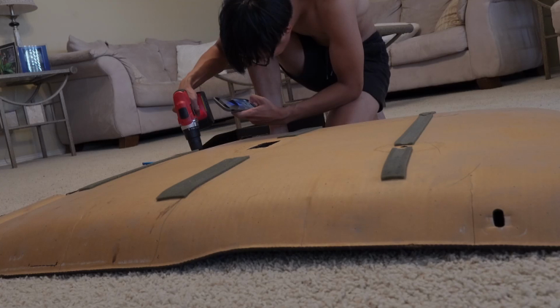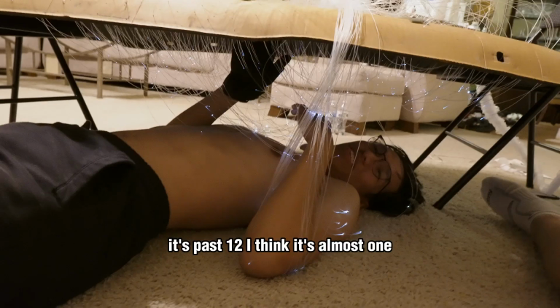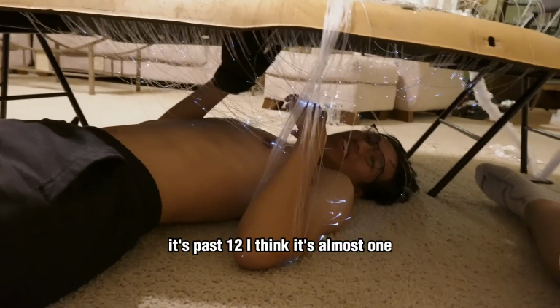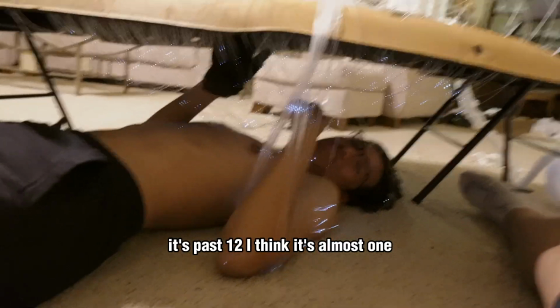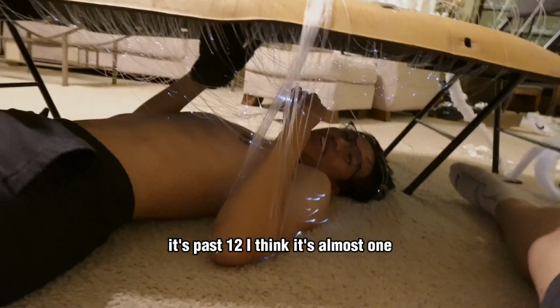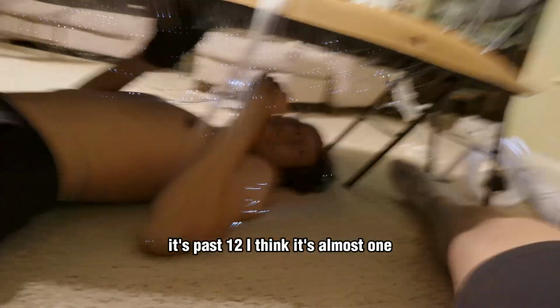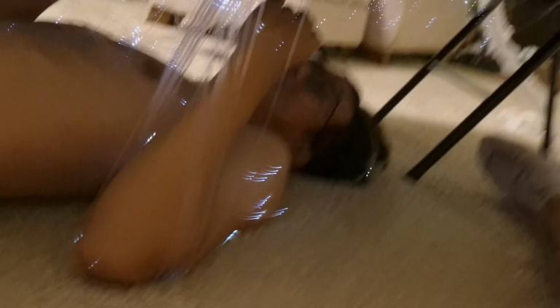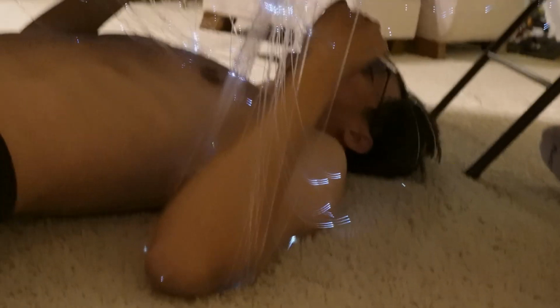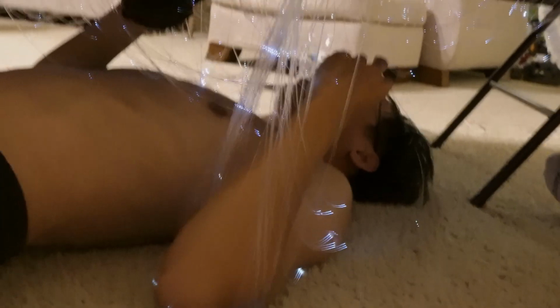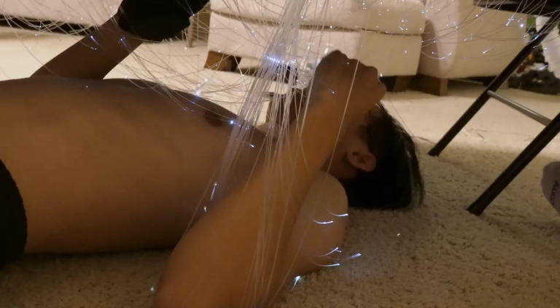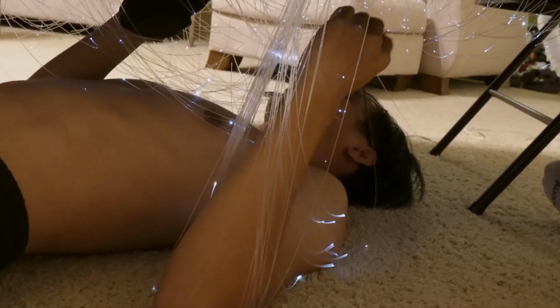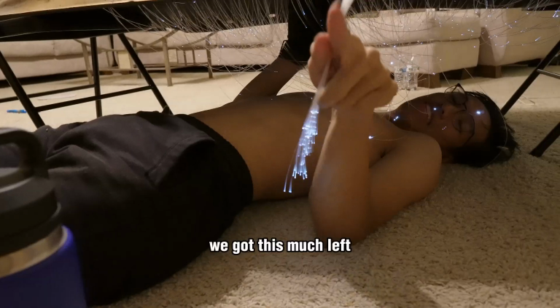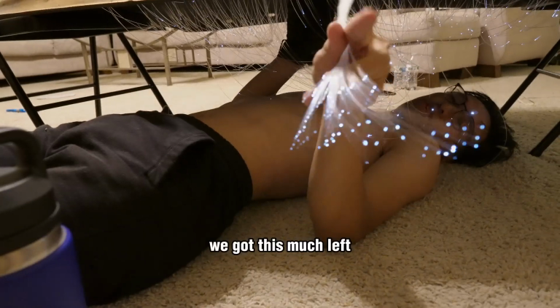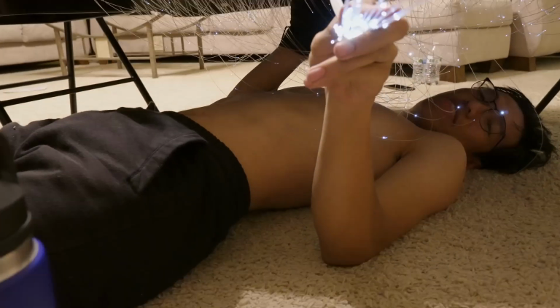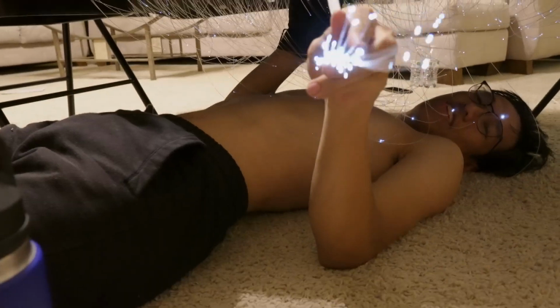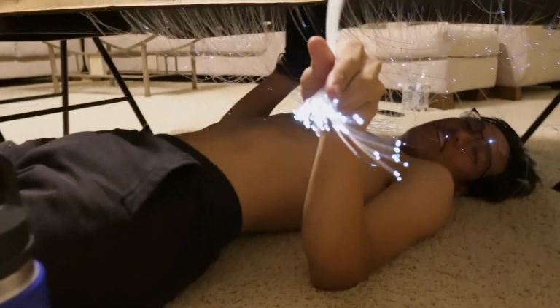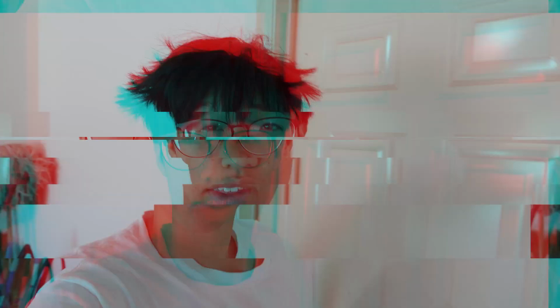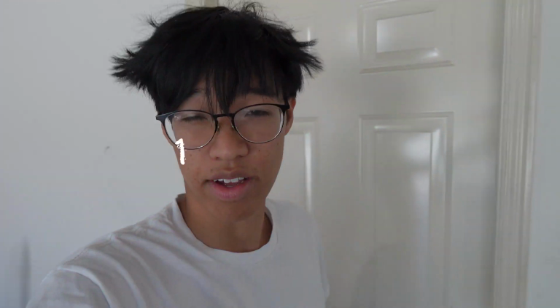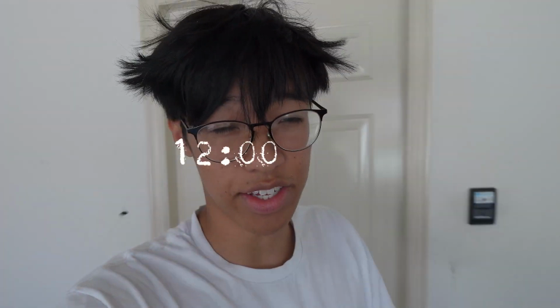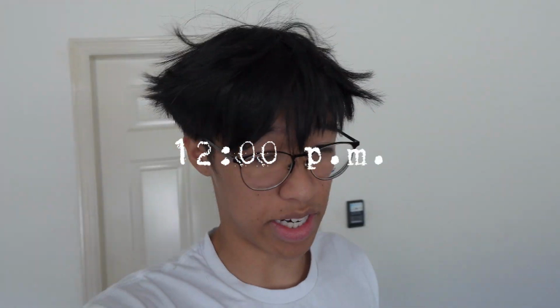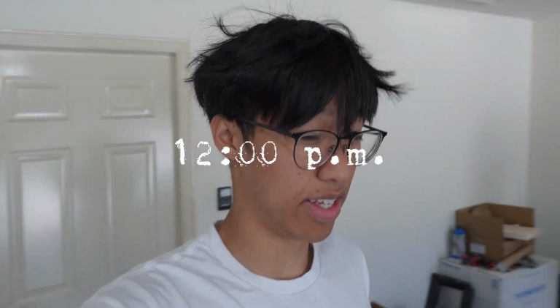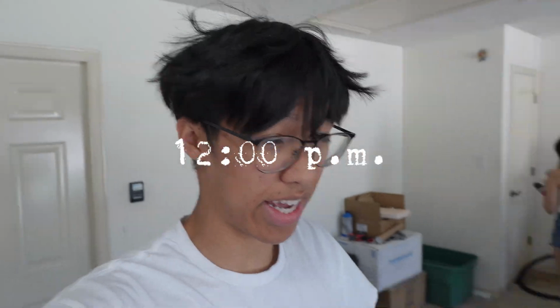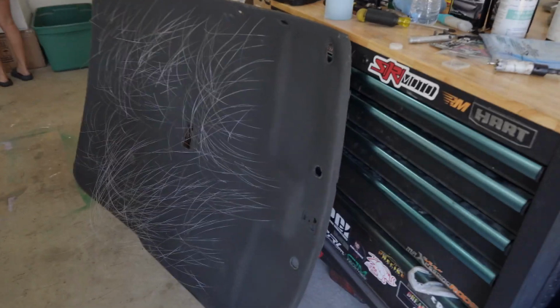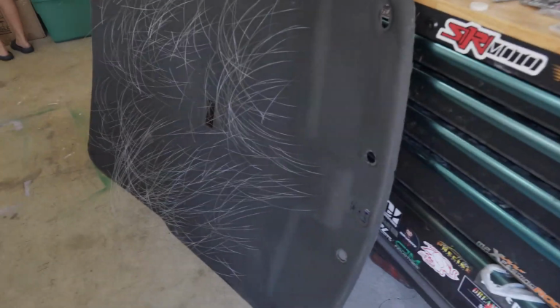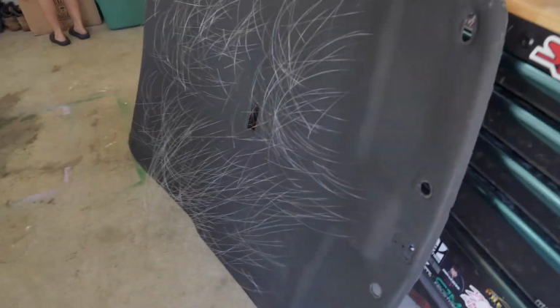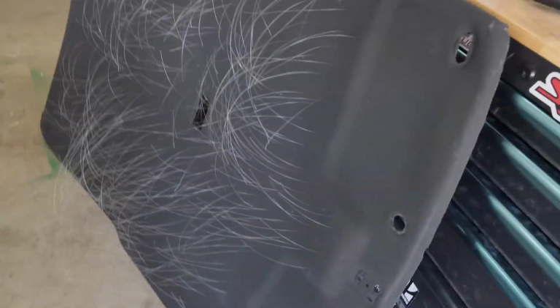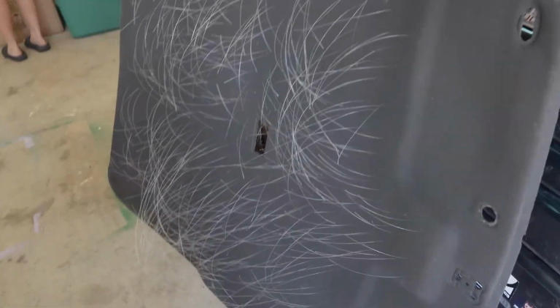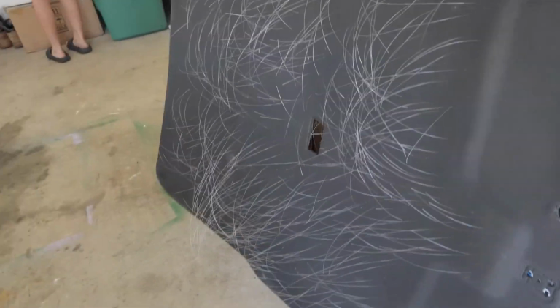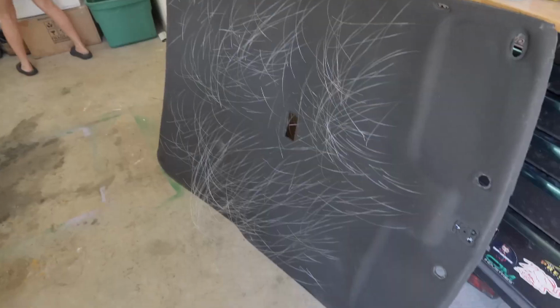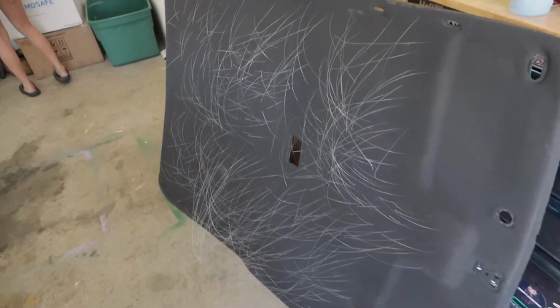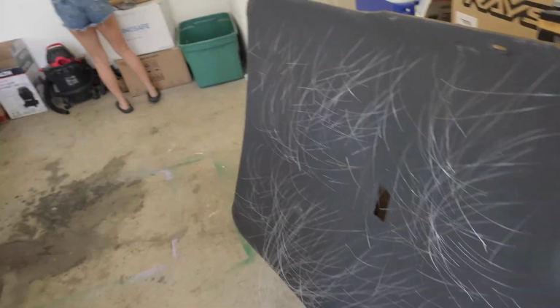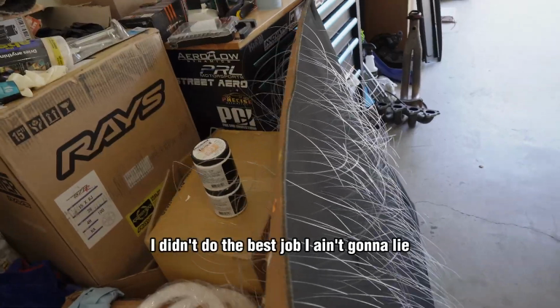I think it's past 12, almost 1 AM — we've got this much left to go. Alright guys, it's the next day. I finally put 500 of these fibers through the headliner.